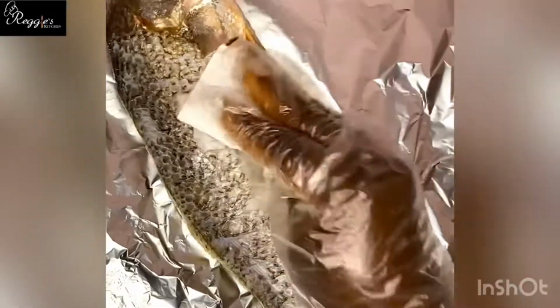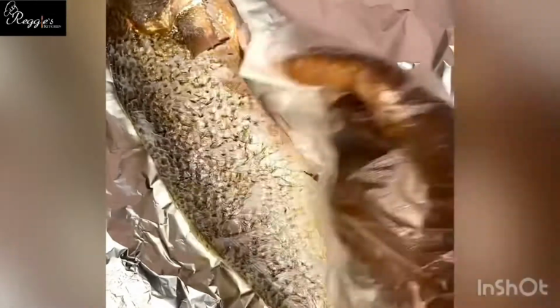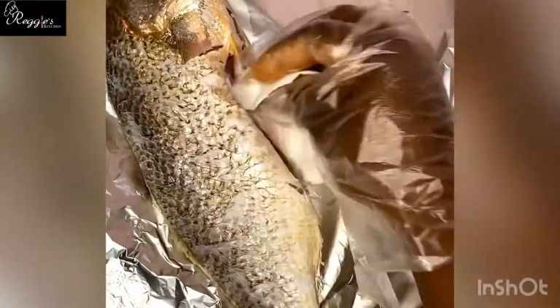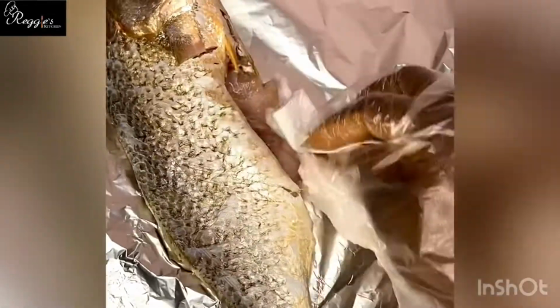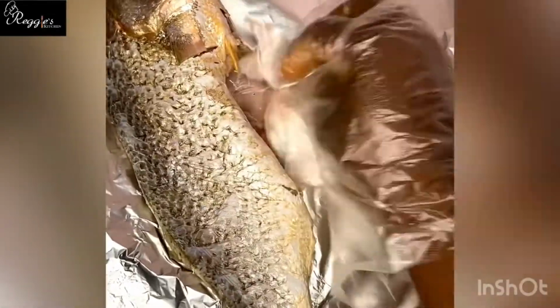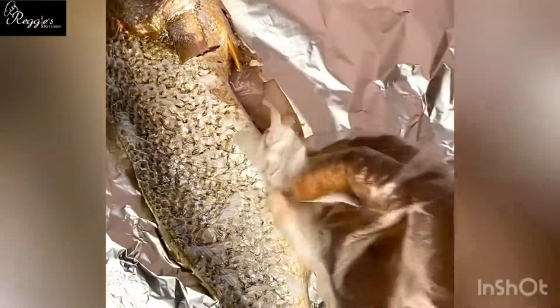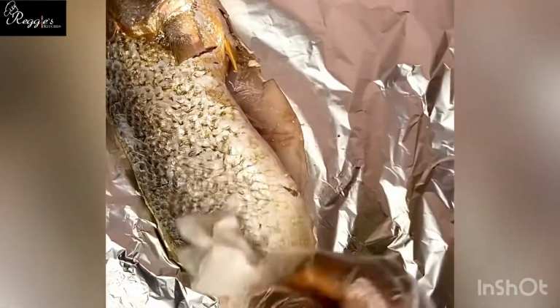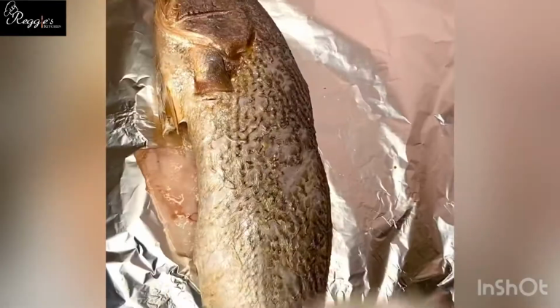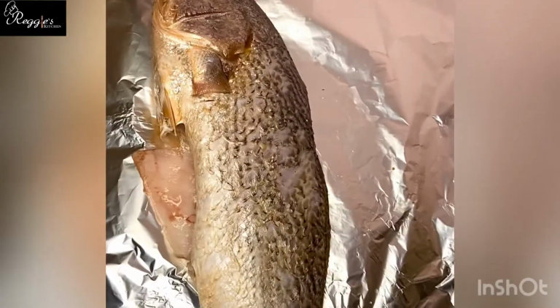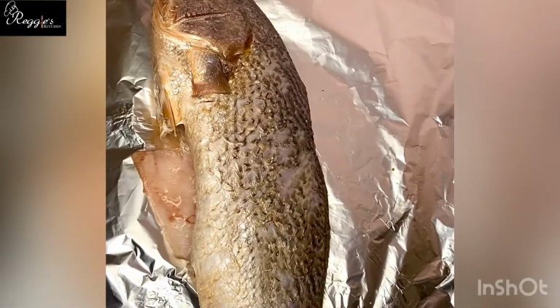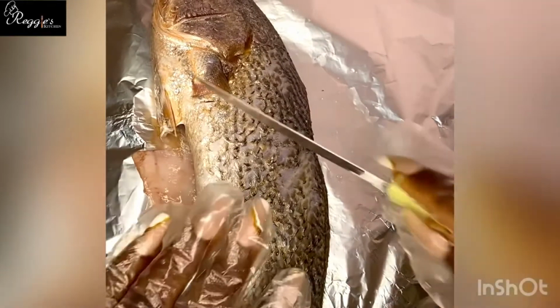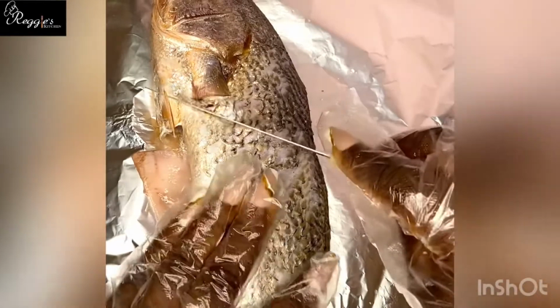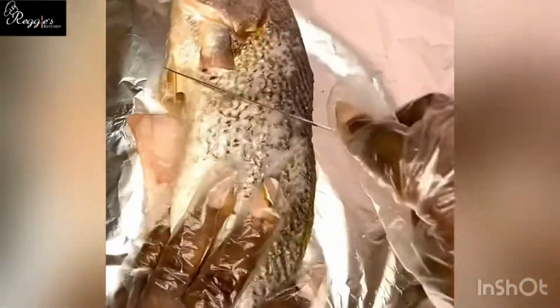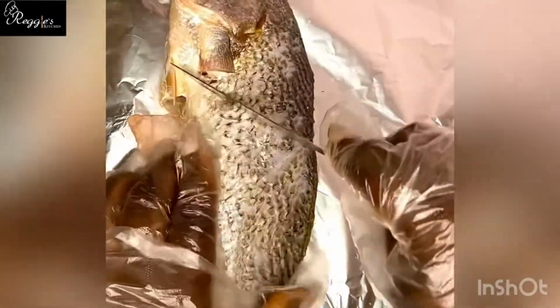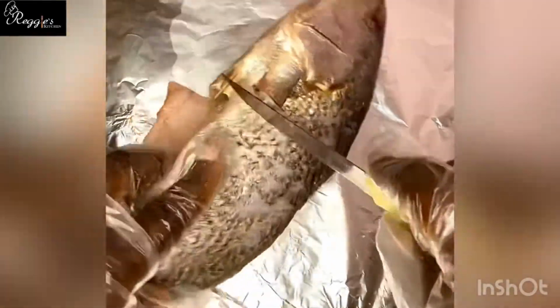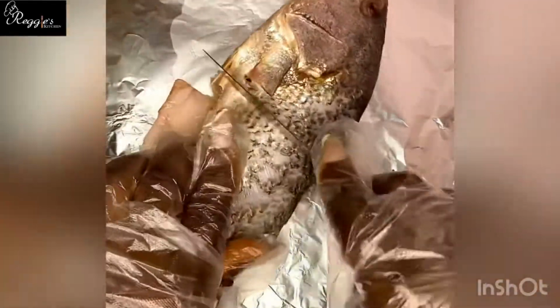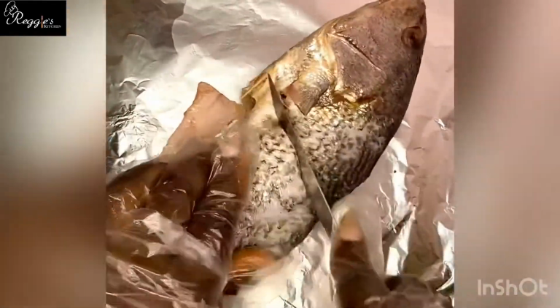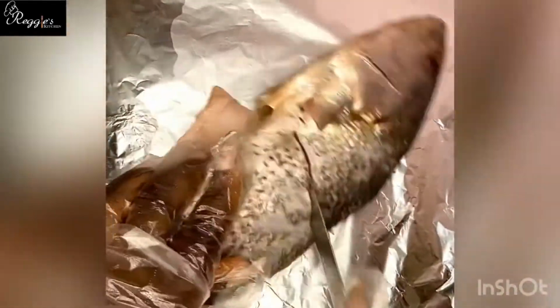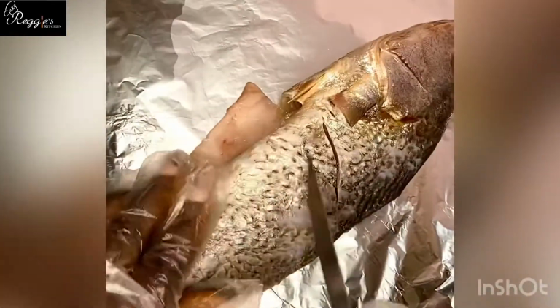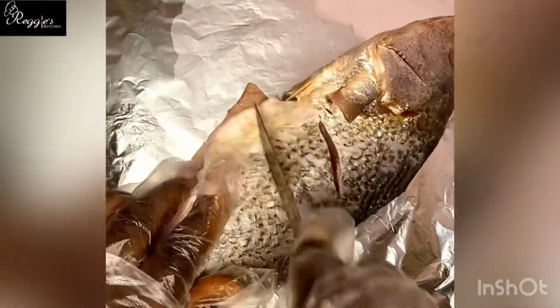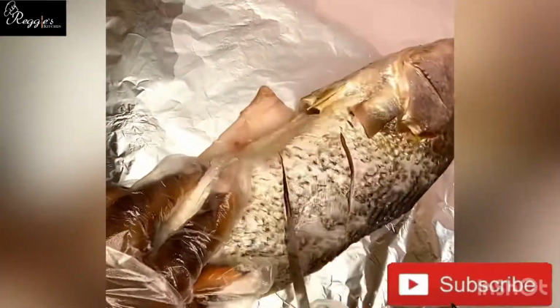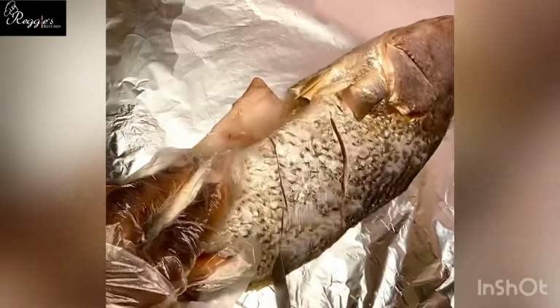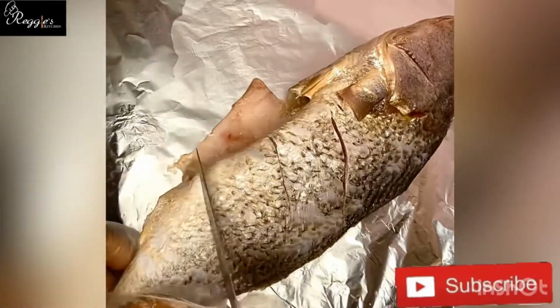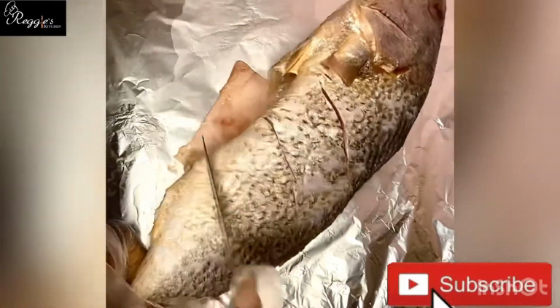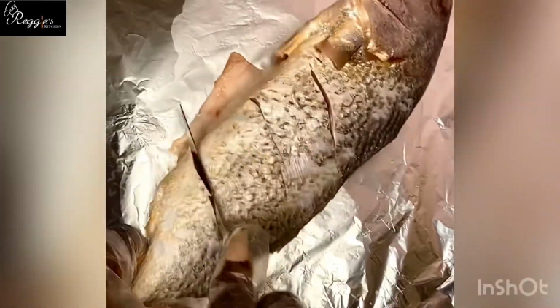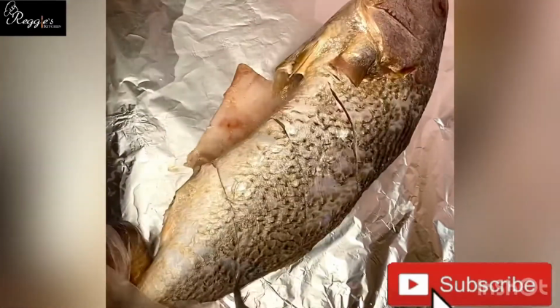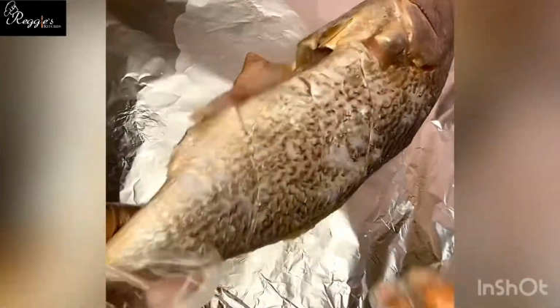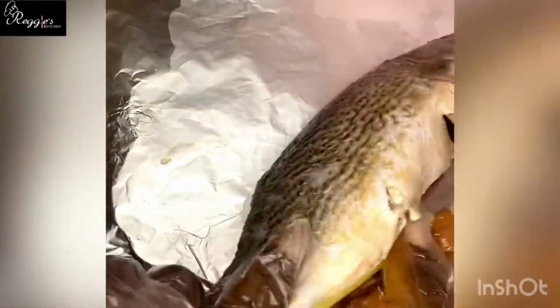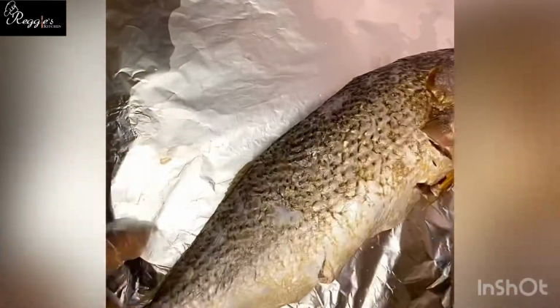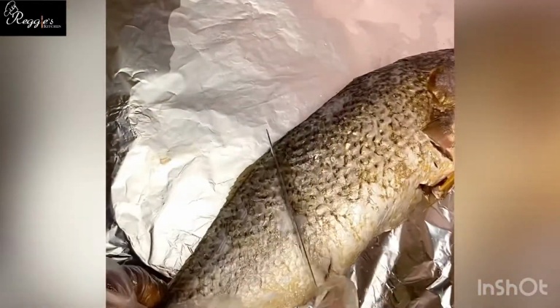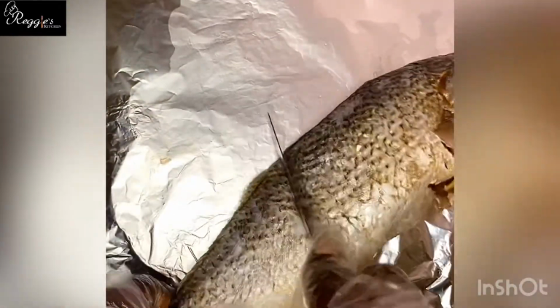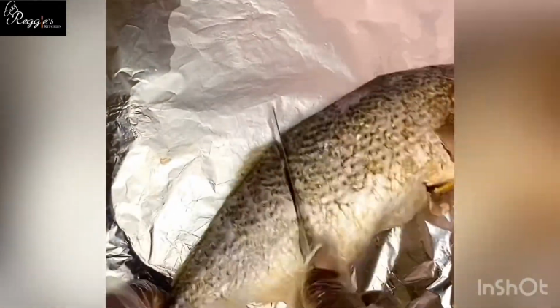You pat it dry and you'd also do the same thing for the other side. Then you are going to proceed to making incisions — slant incisions on the fish — this is to enable you season the fish properly. You do the same thing for the other side as well.